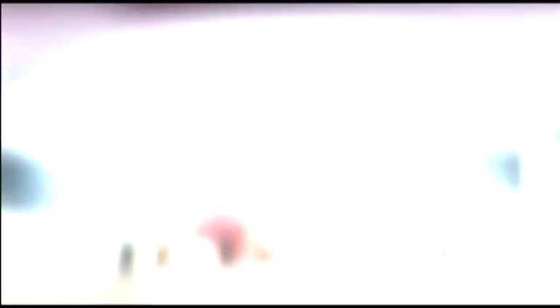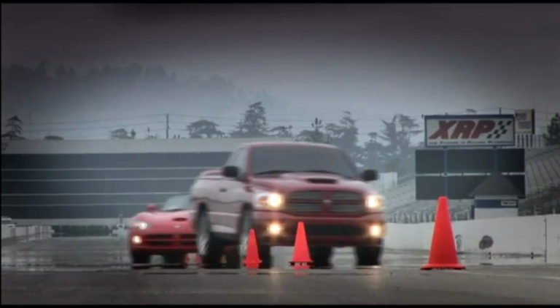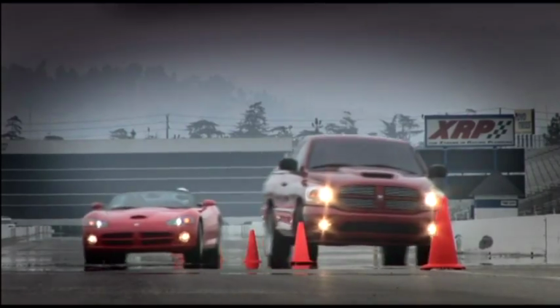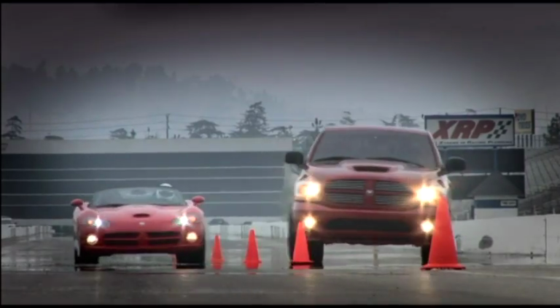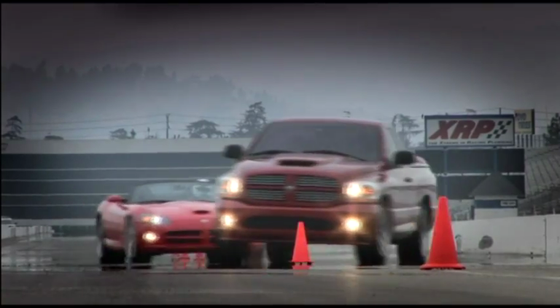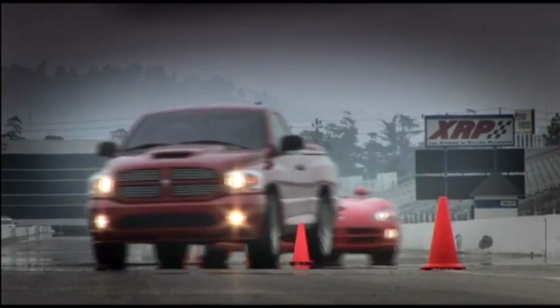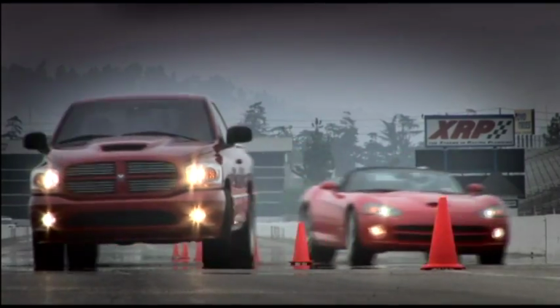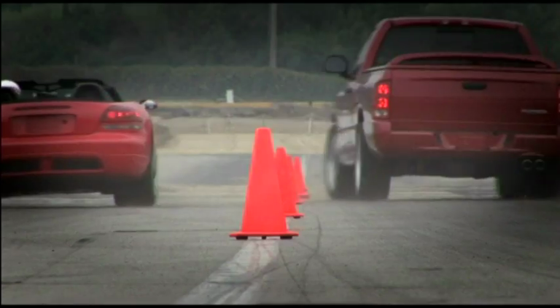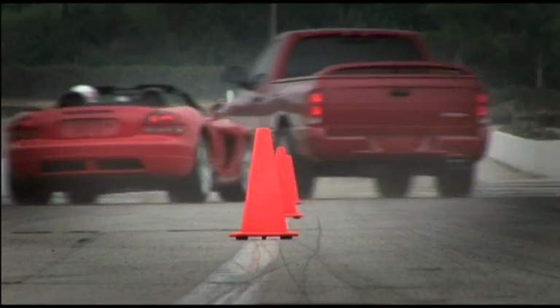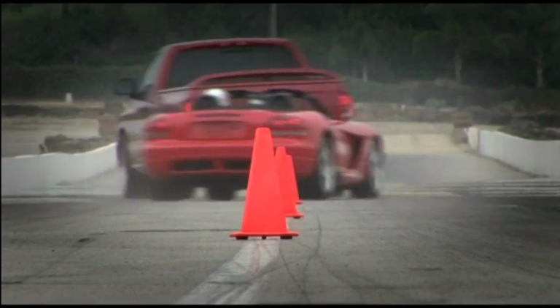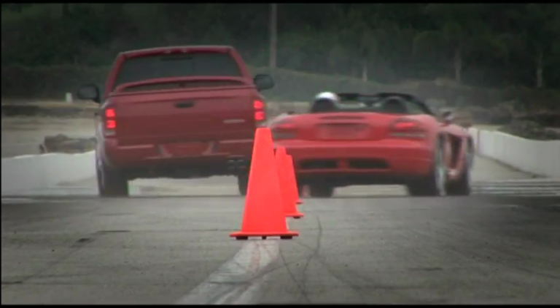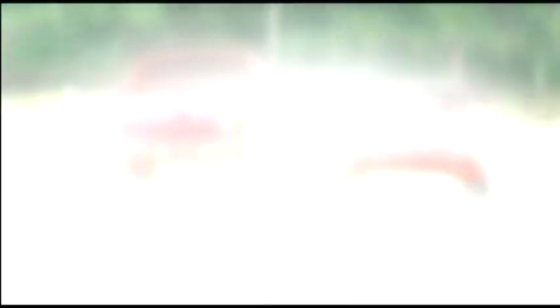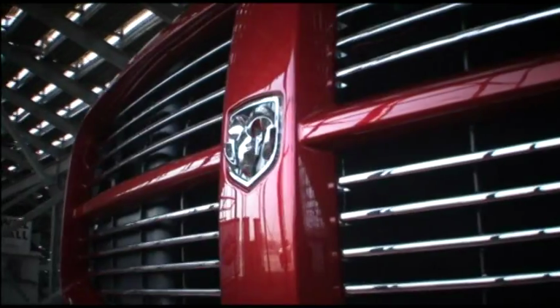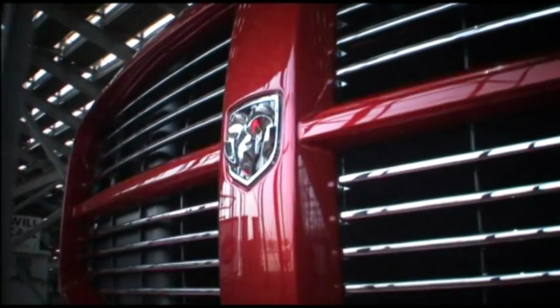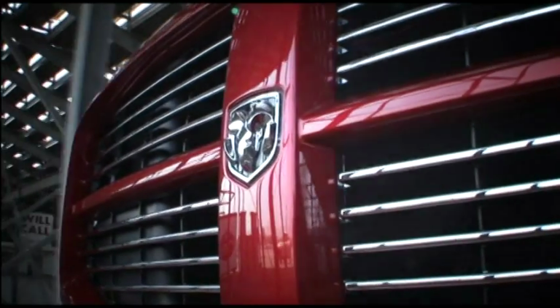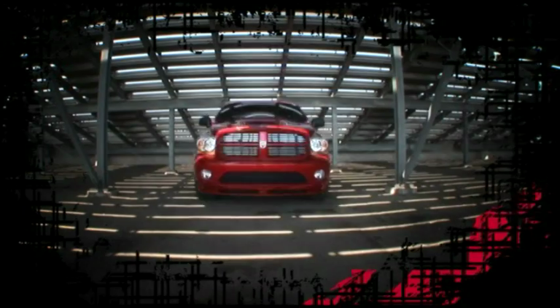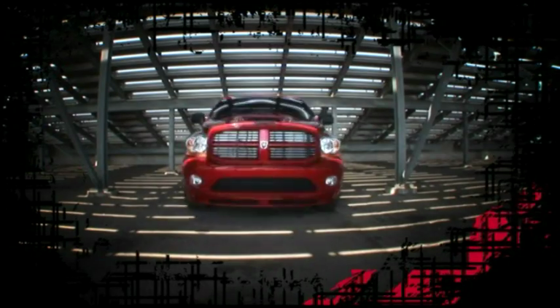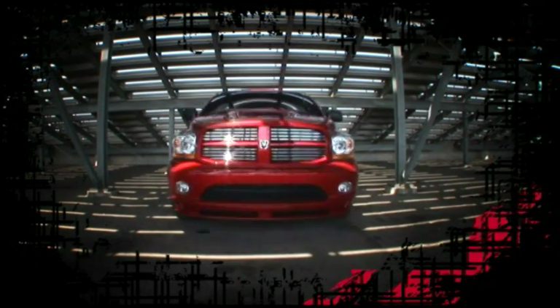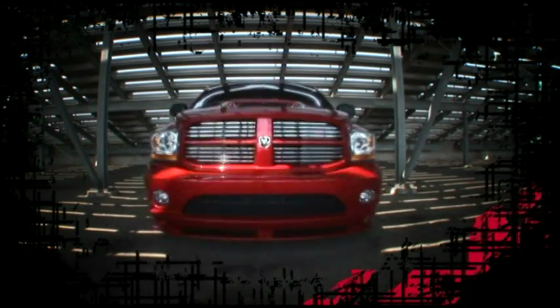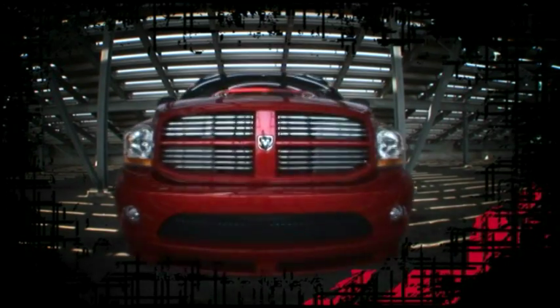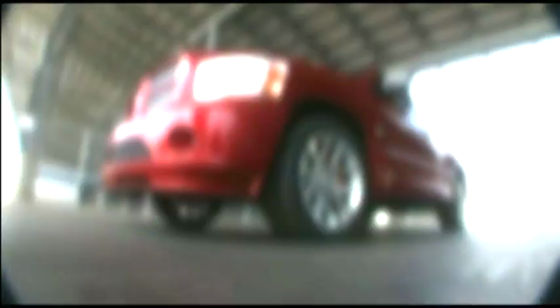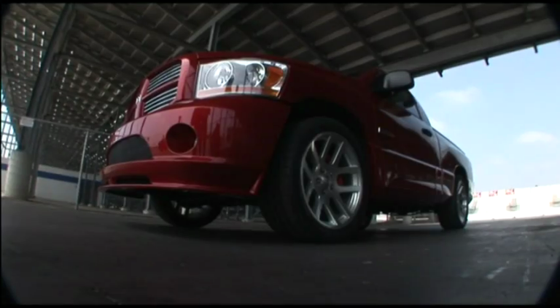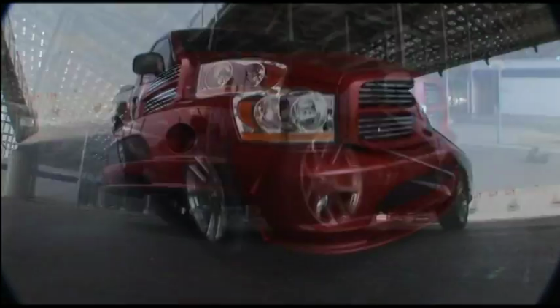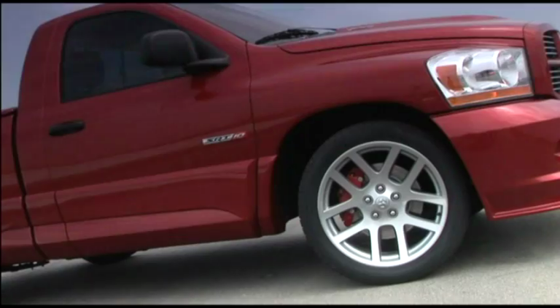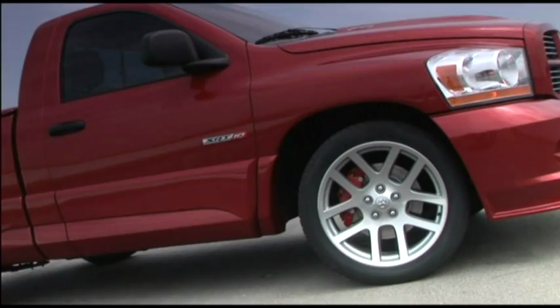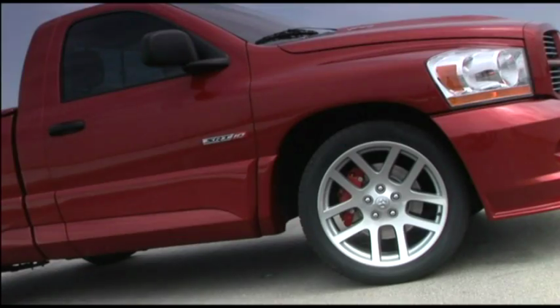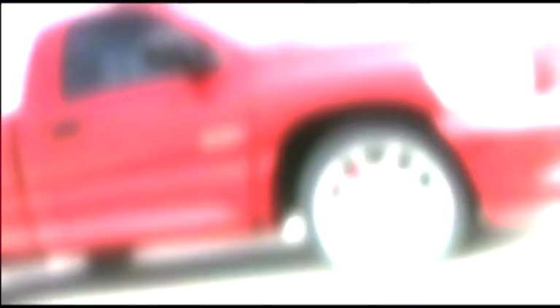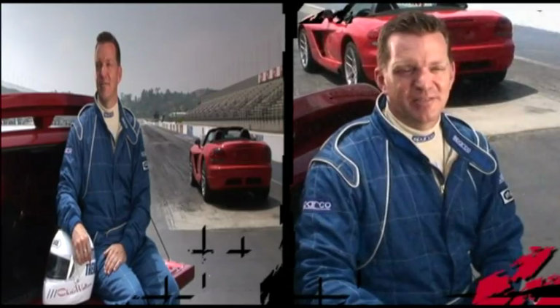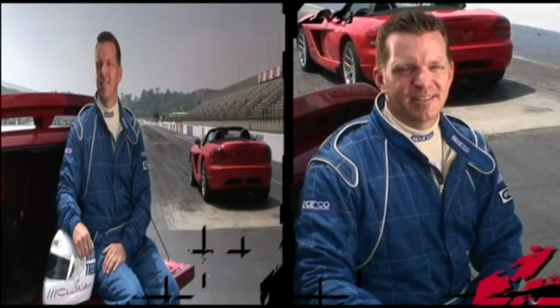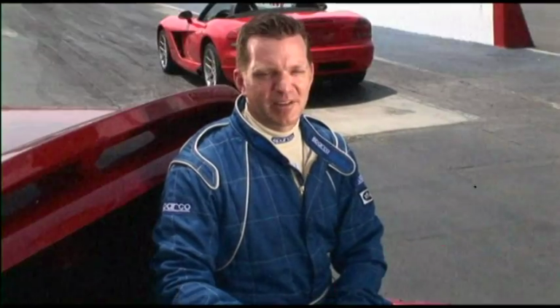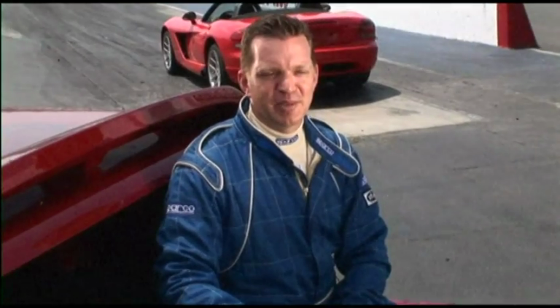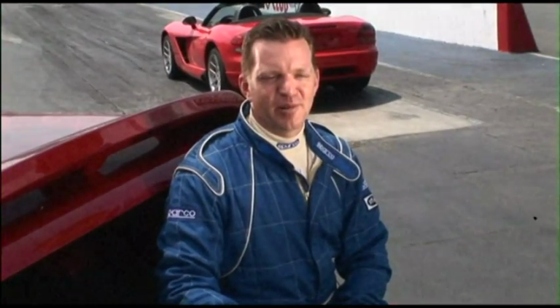I'd absolutely say the Viper has a big, bad brother now. It's got this really aggressive grille, this really big stance, giant 22-inch wheels. It's definitely the Viper's big, bad brother.